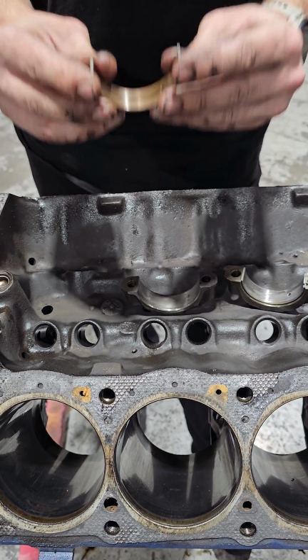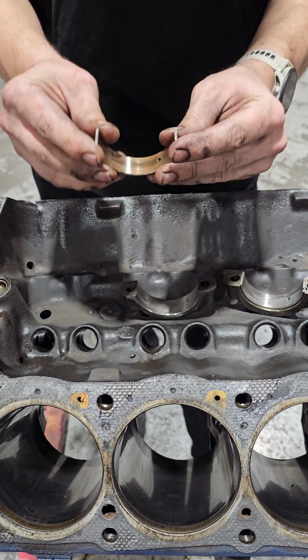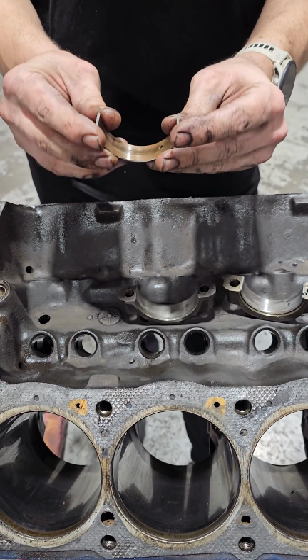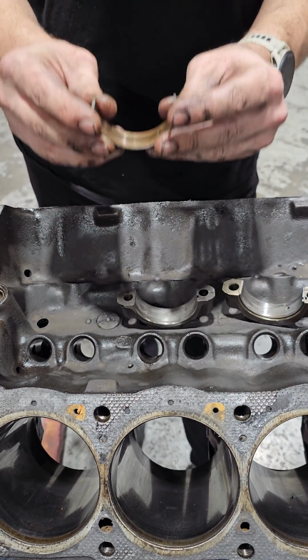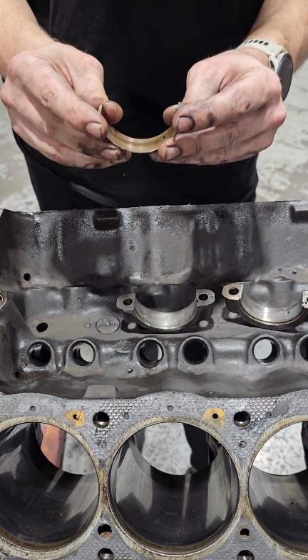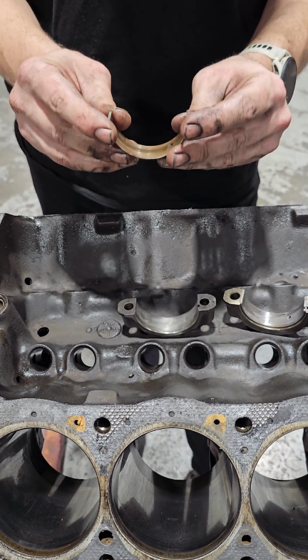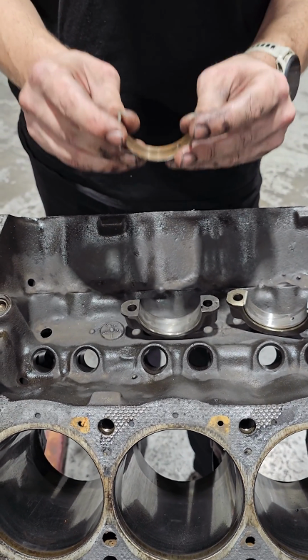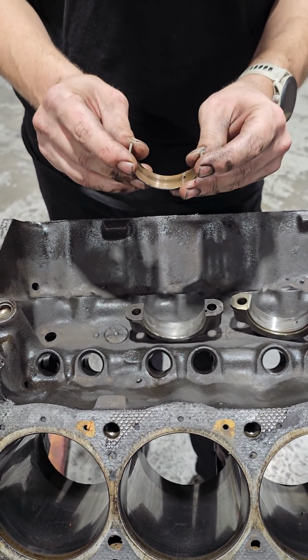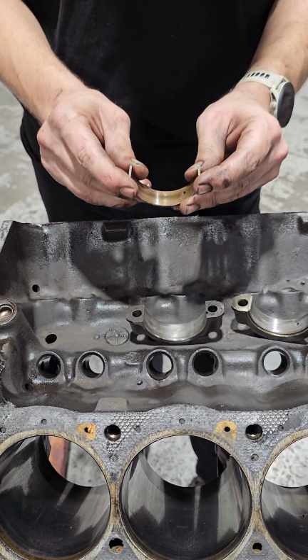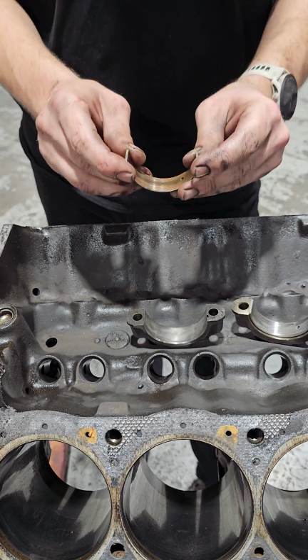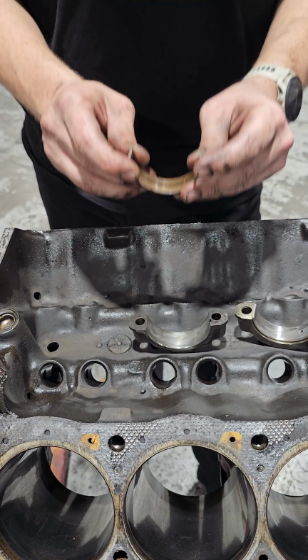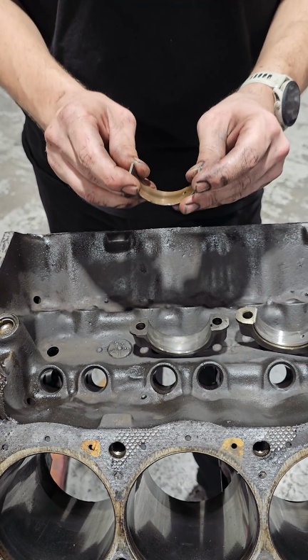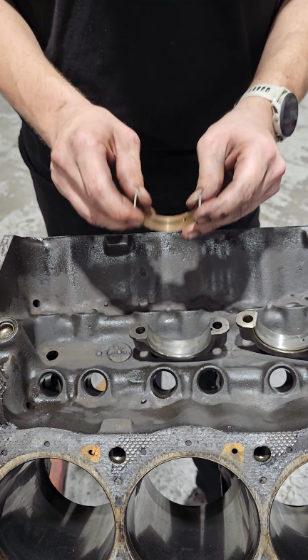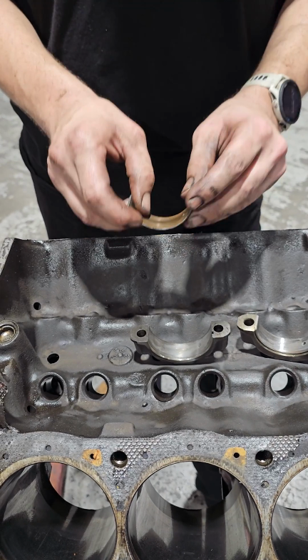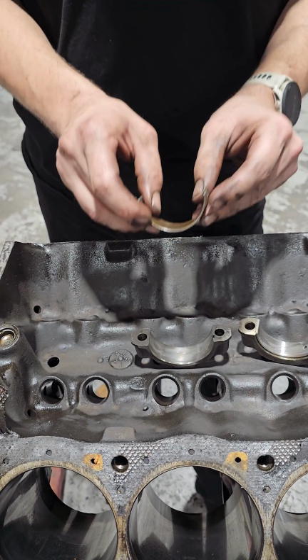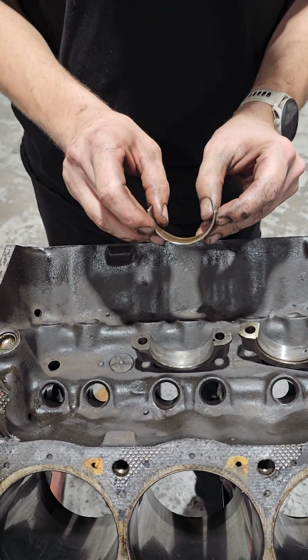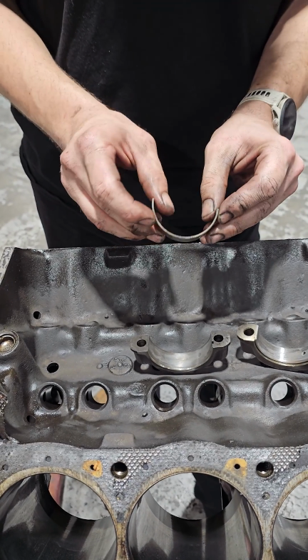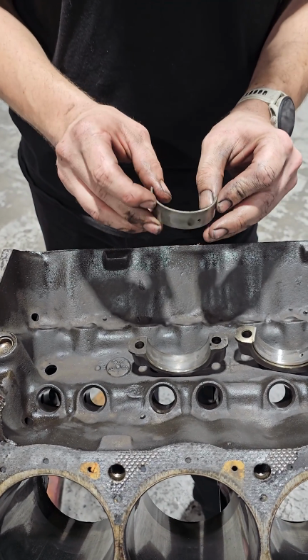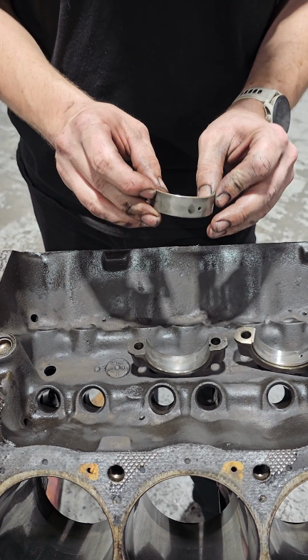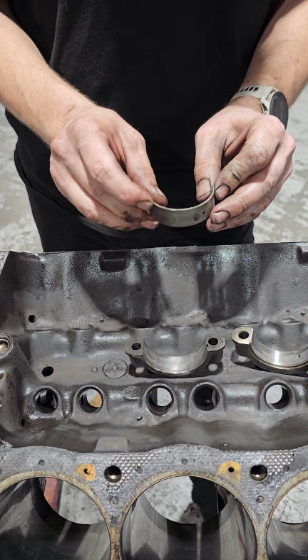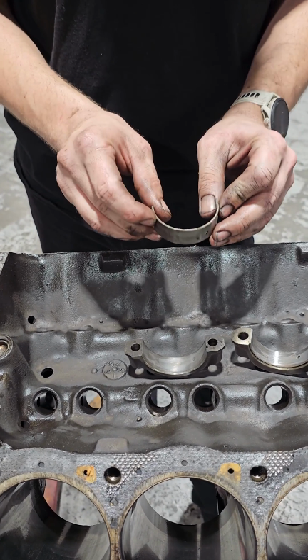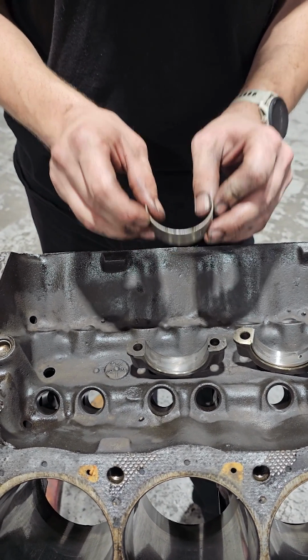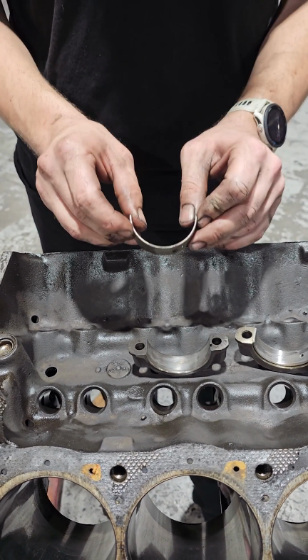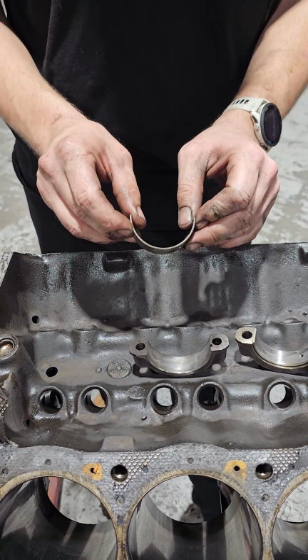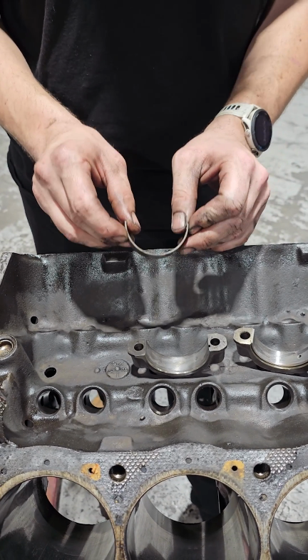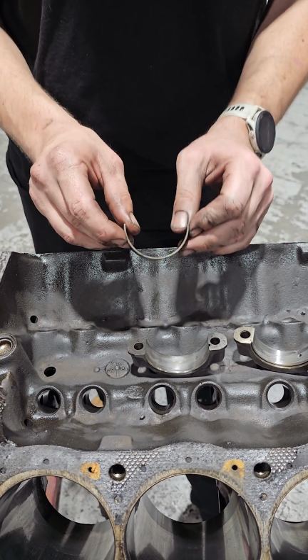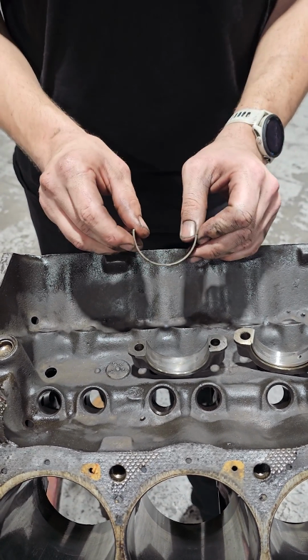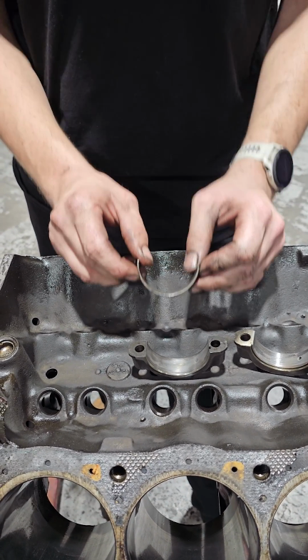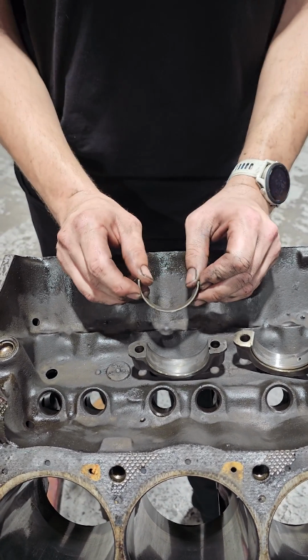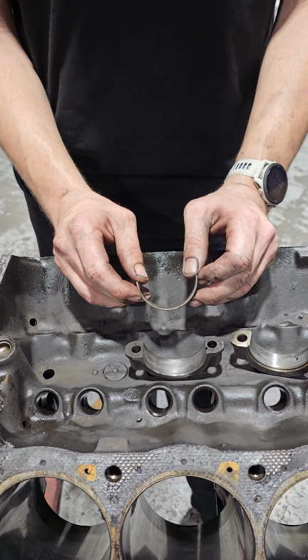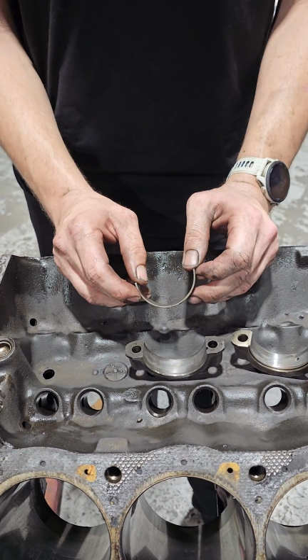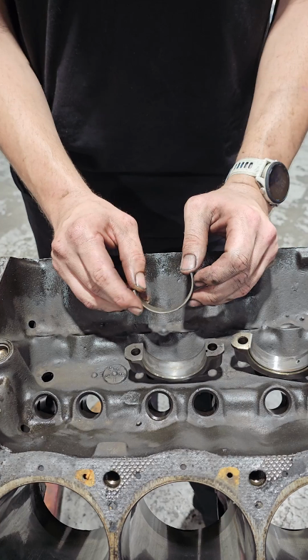How in the world this engine did not spin a bearing, I do not know. Somebody must have let off the throttle right at the right time and shut this thing down right before critical failure.